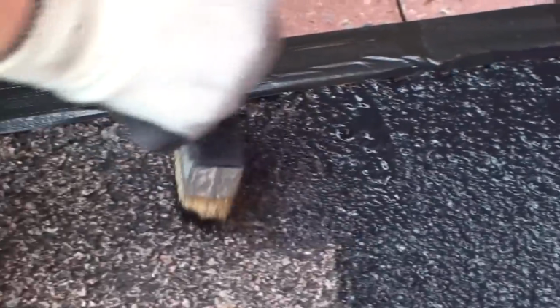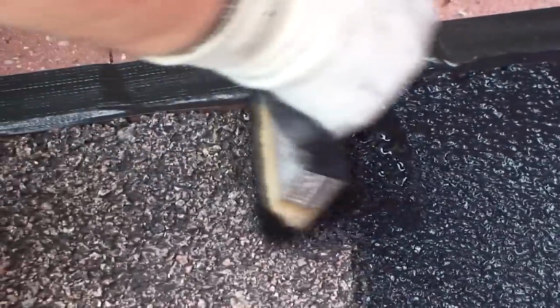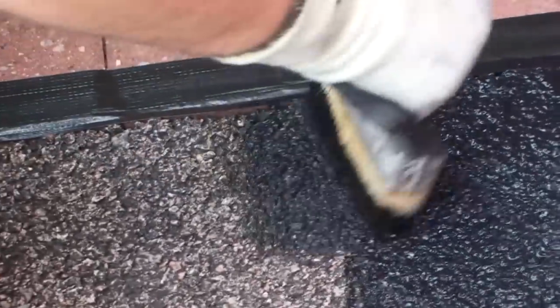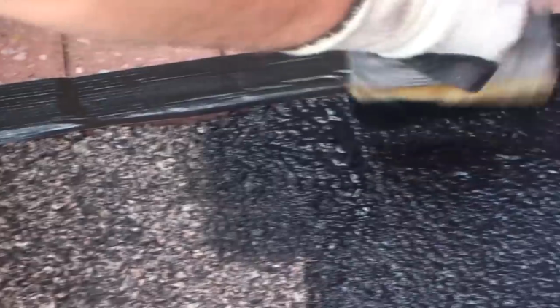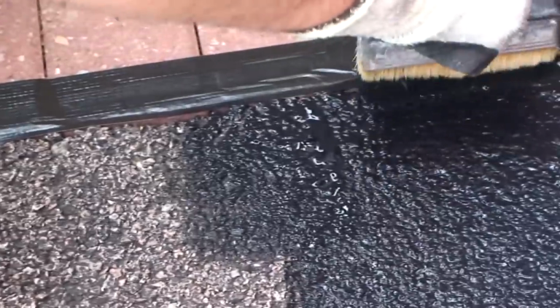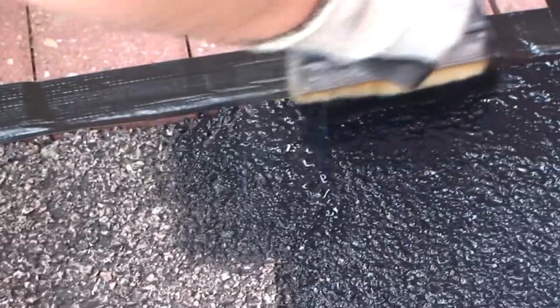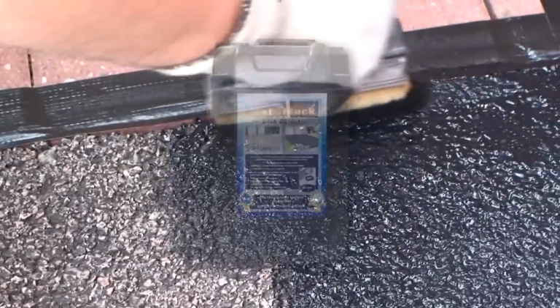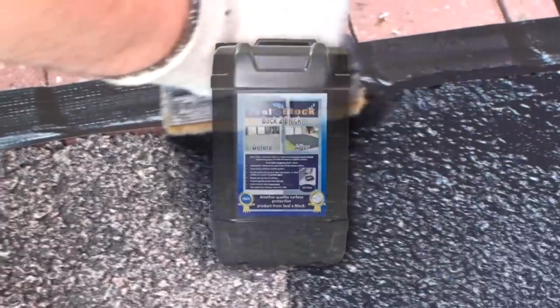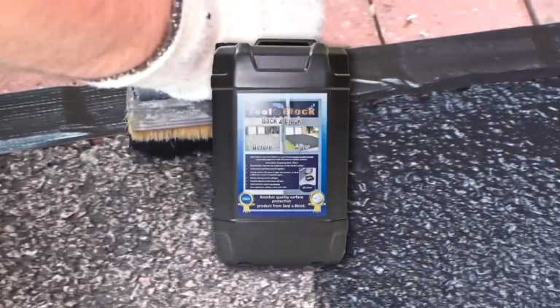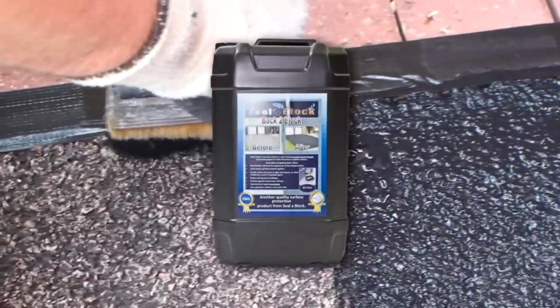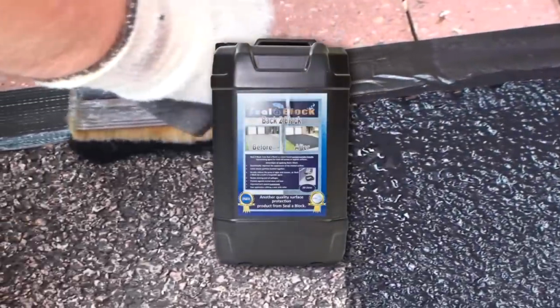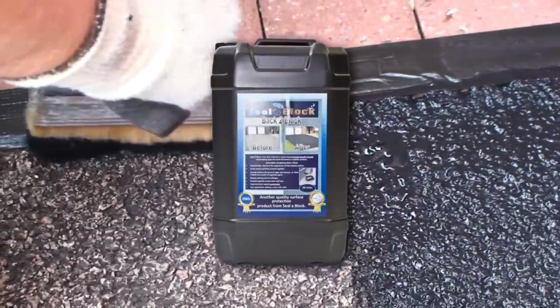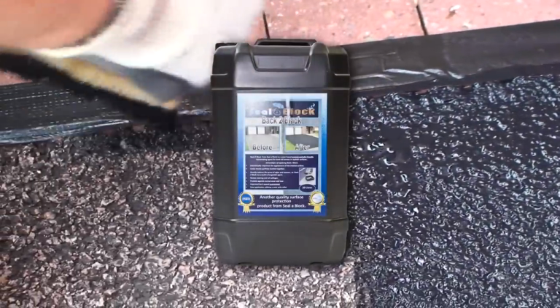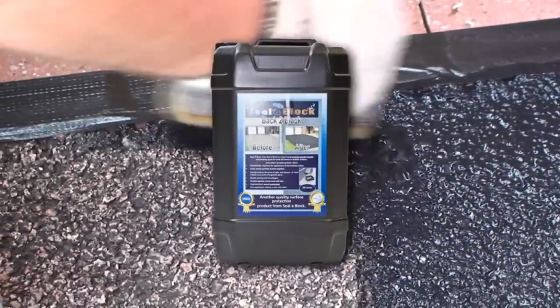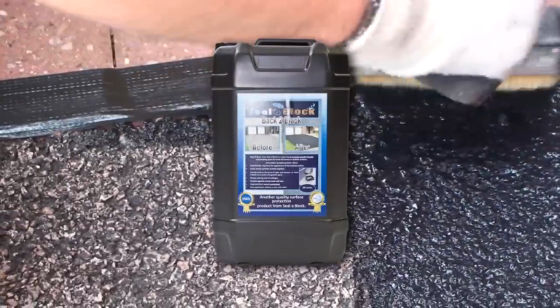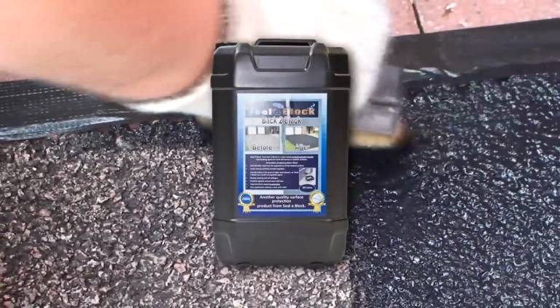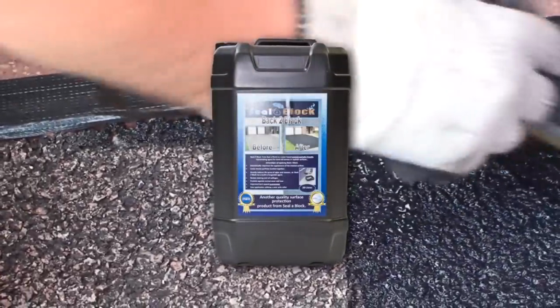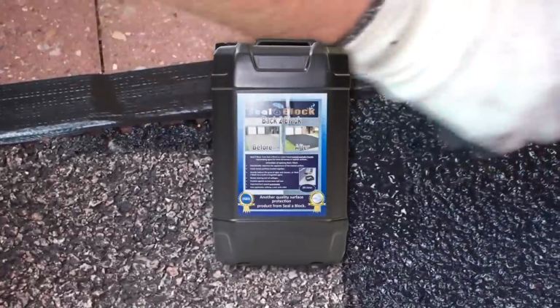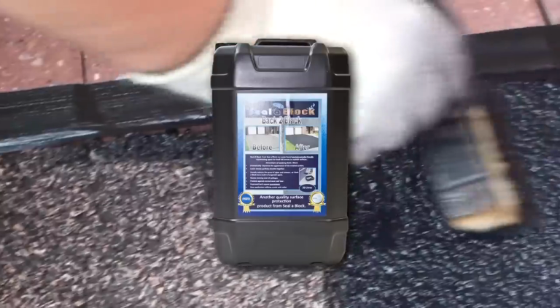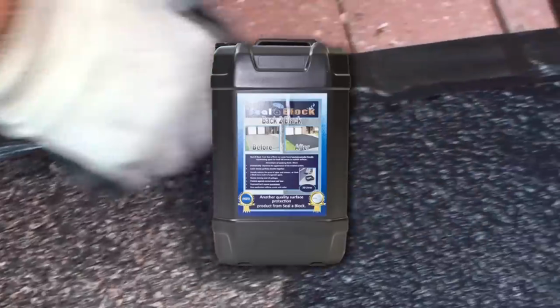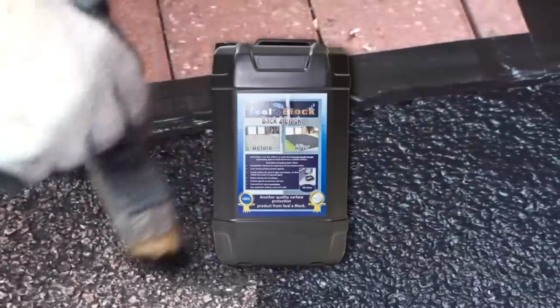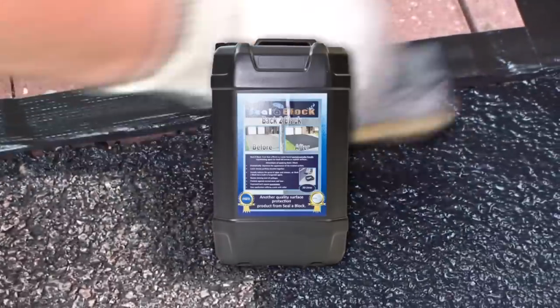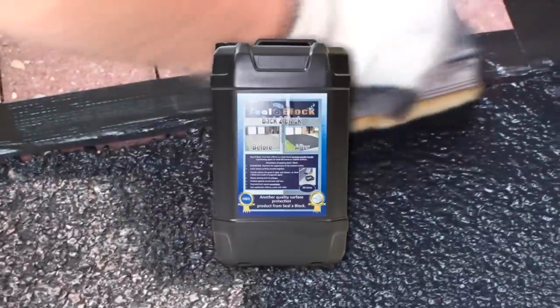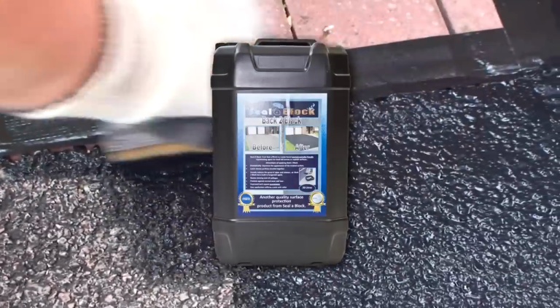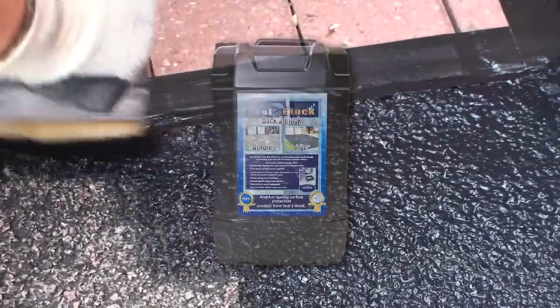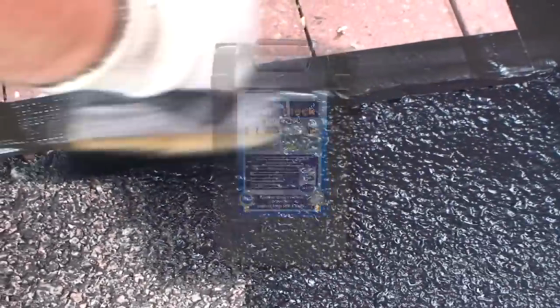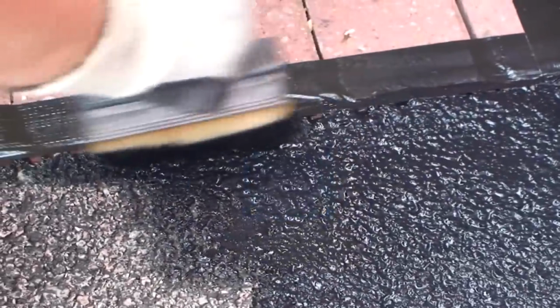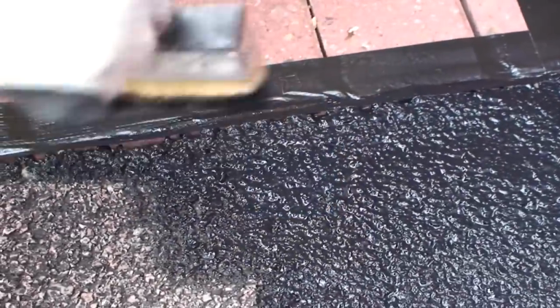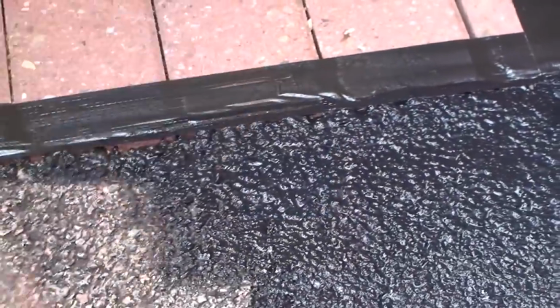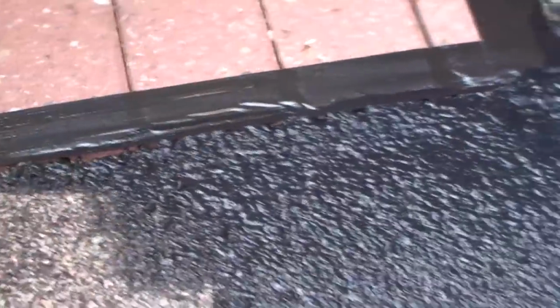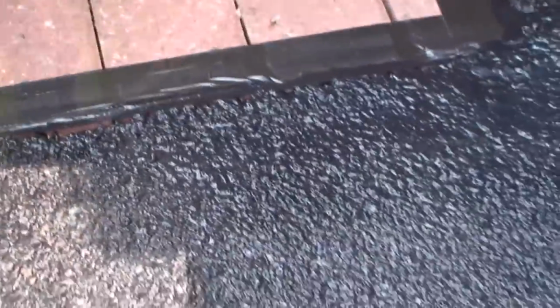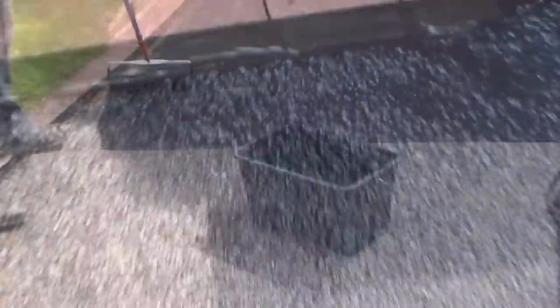SealerBlock Back to Black is an innovative product from SealerBlock. It's an asphalt emulsion — an environmentally friendly, water-based coating for restoring and refurbishing tired old tarmac surfaces.